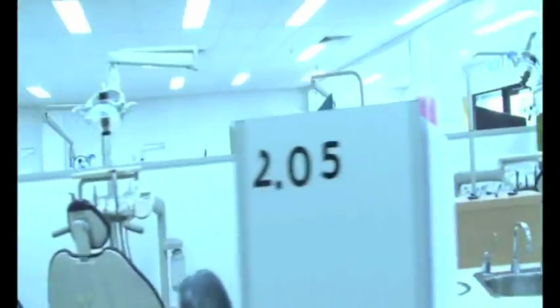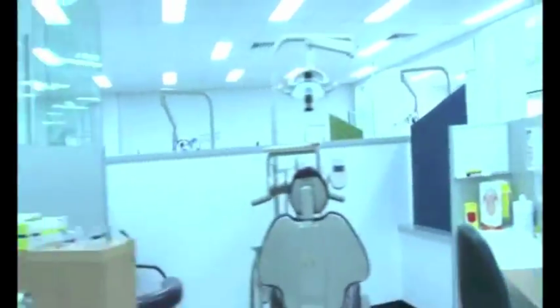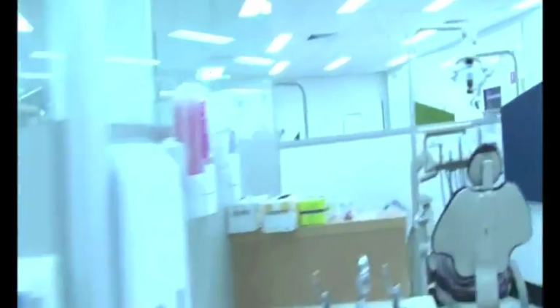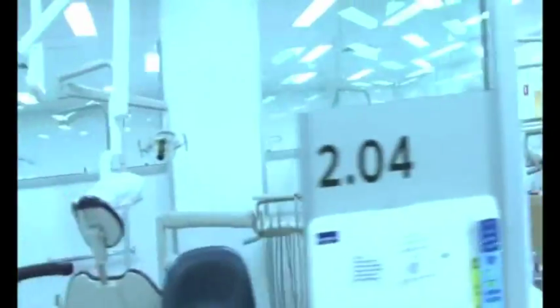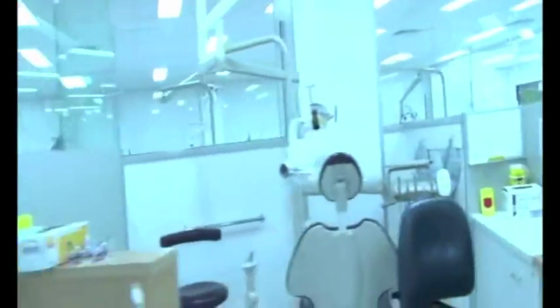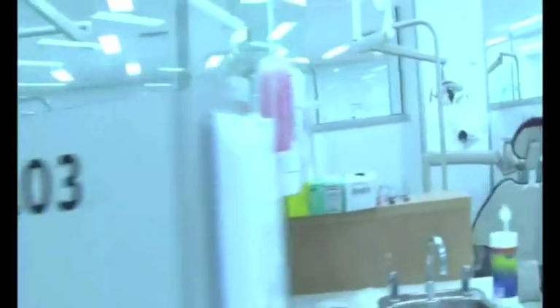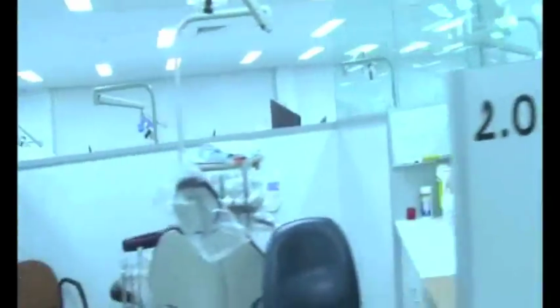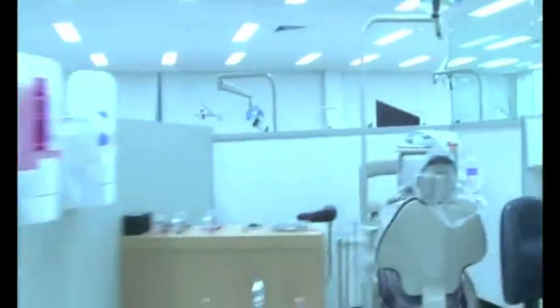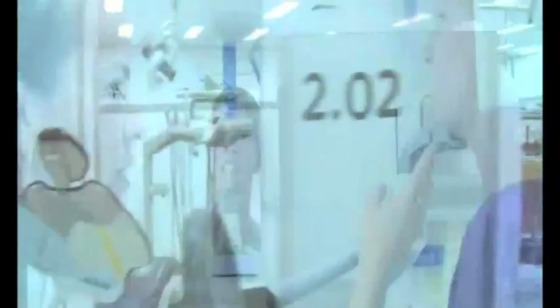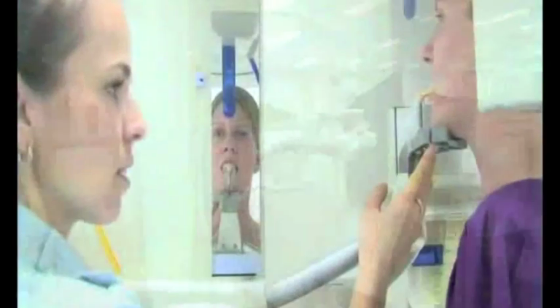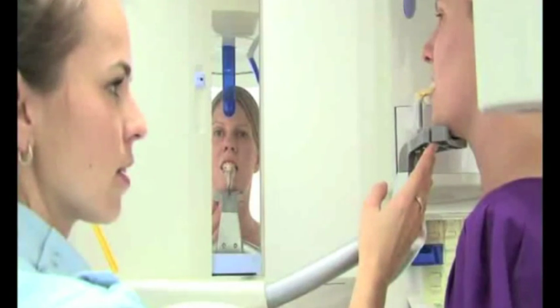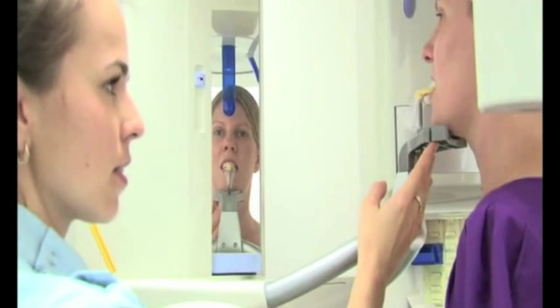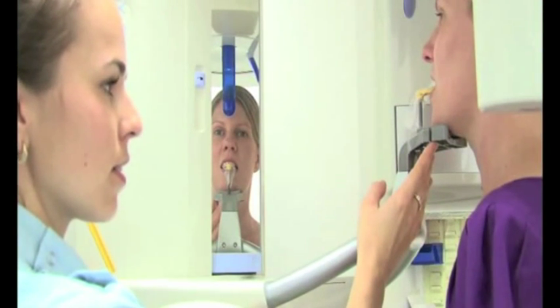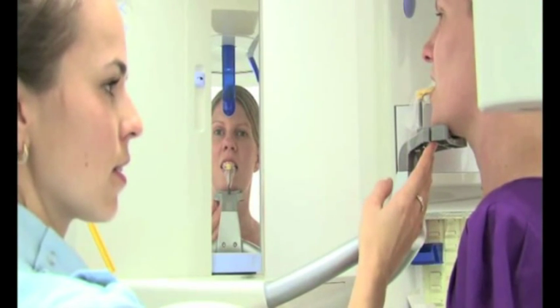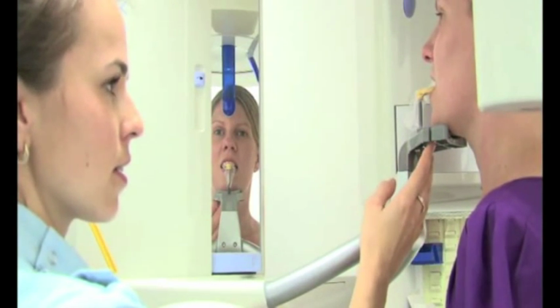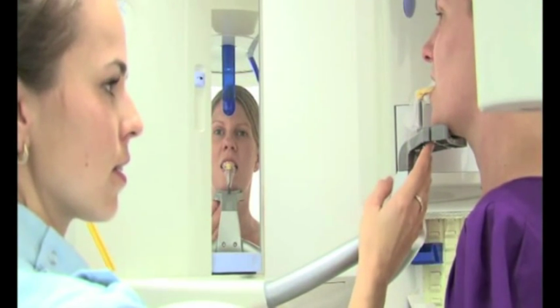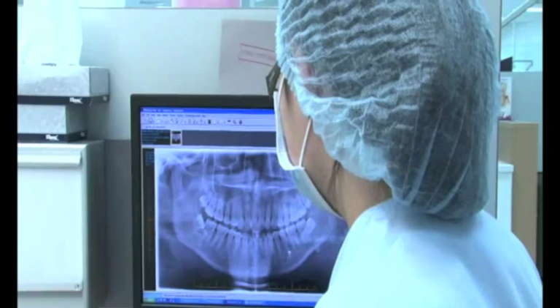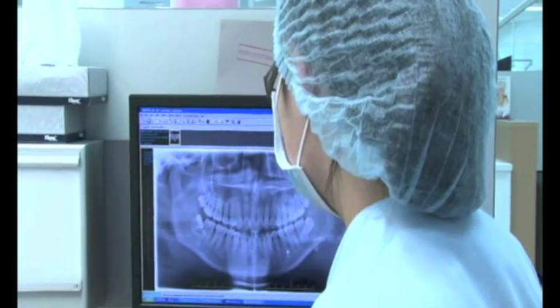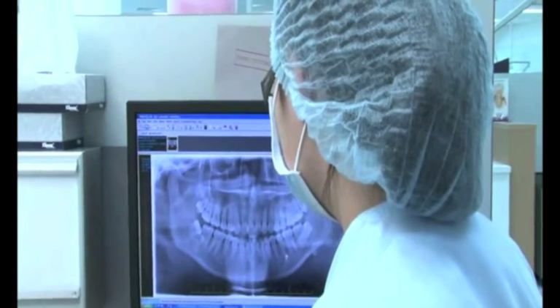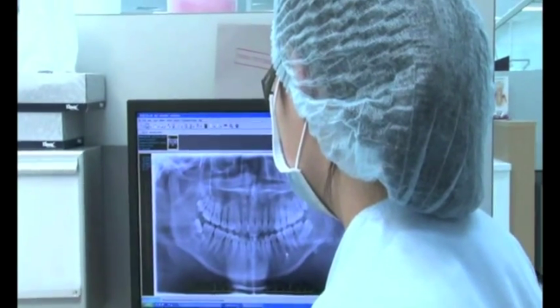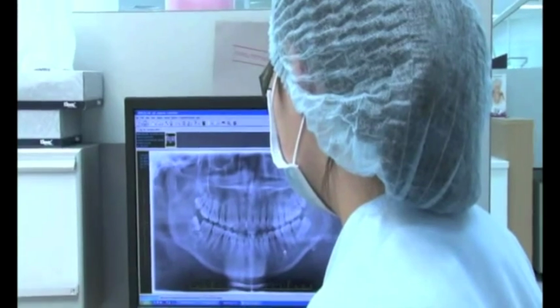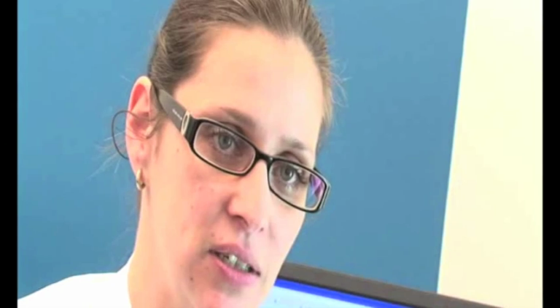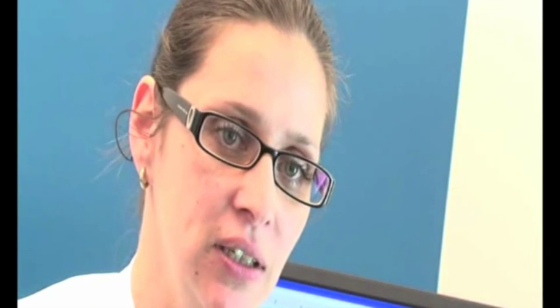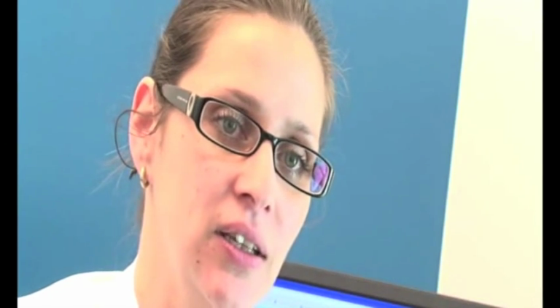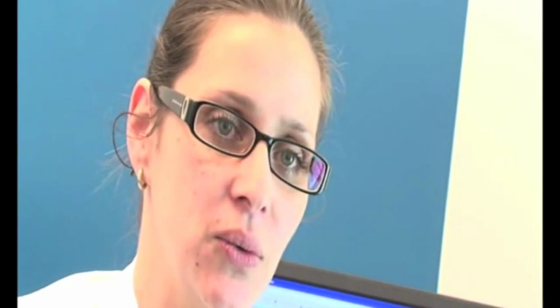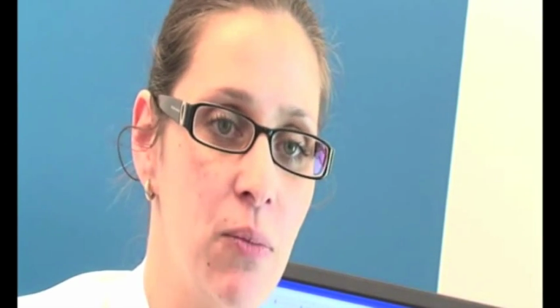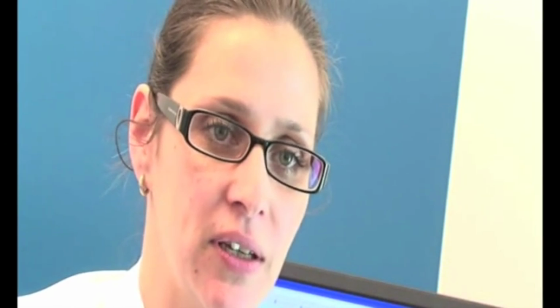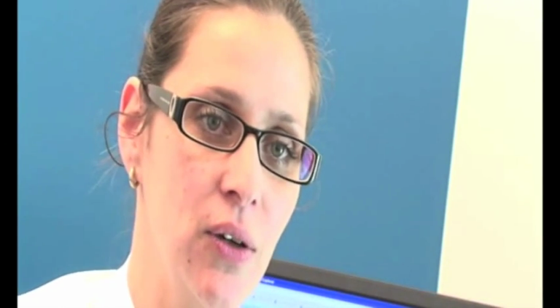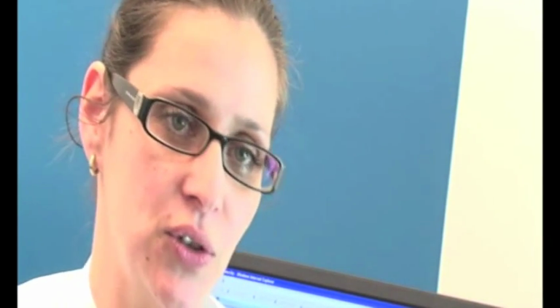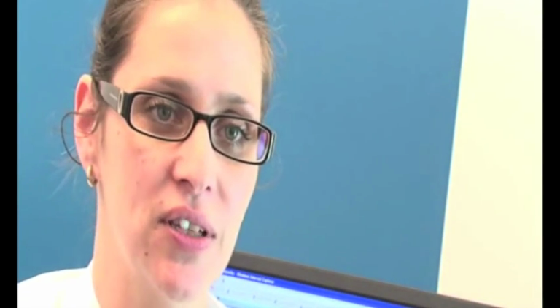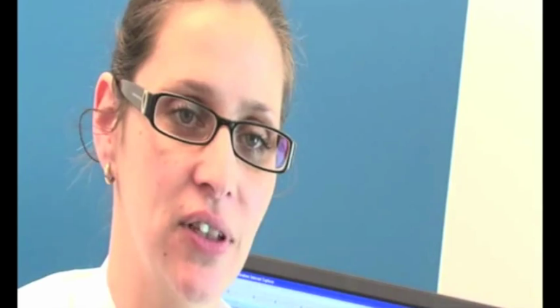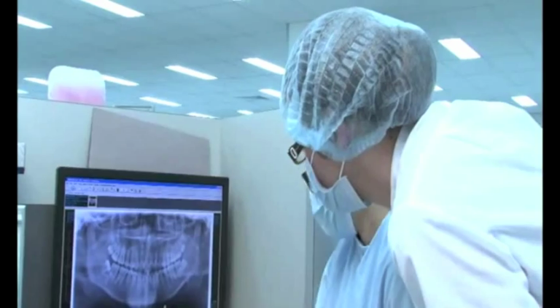The students here work with the latest technology, advanced materials and instruments, and they get in contact with the latest software available in dentistry, so they are prepared to go outside after they graduate.